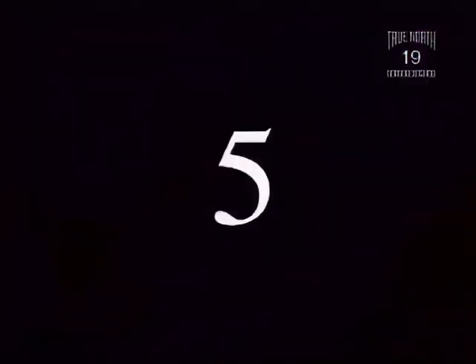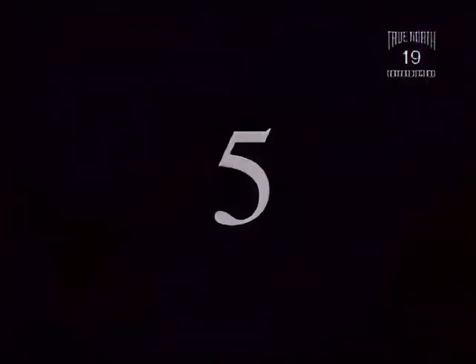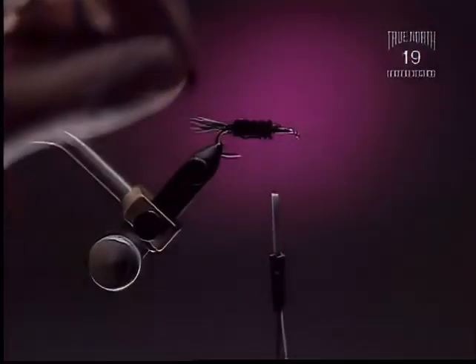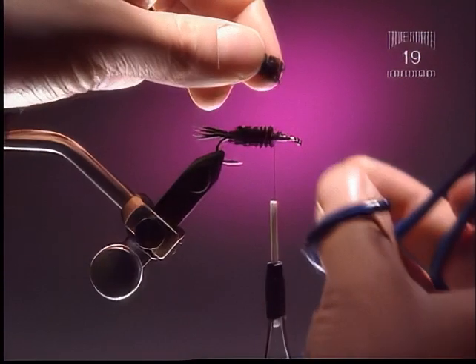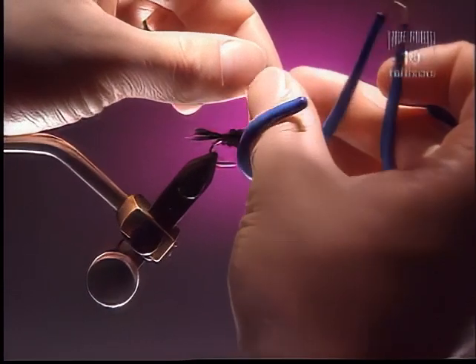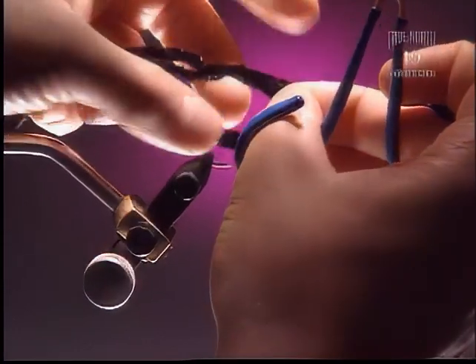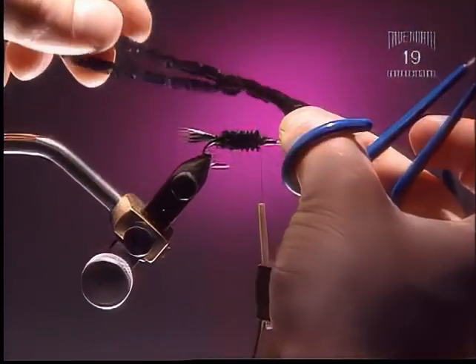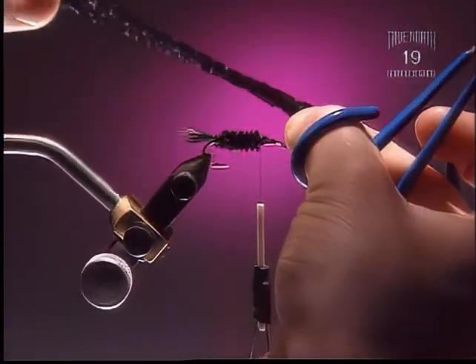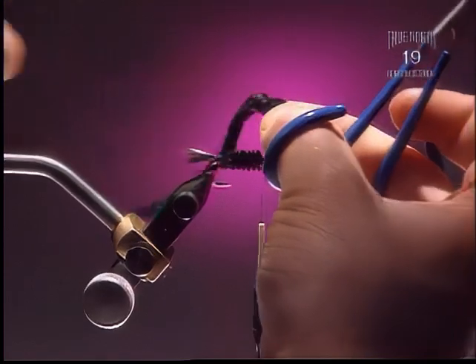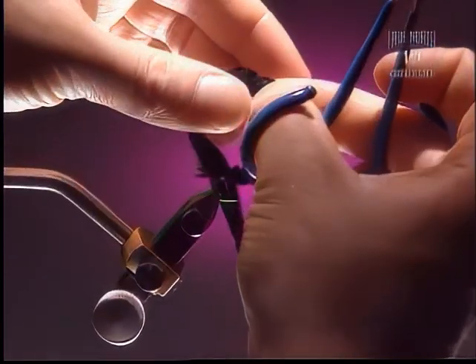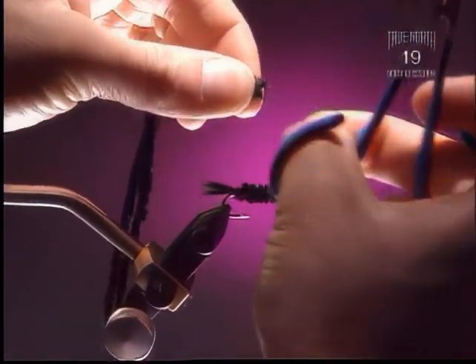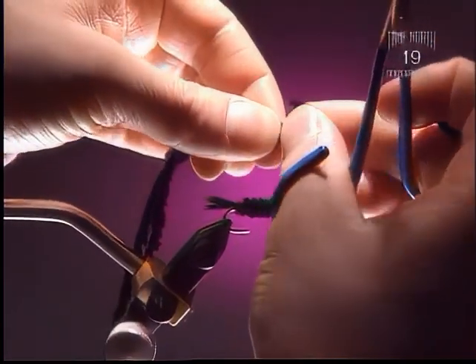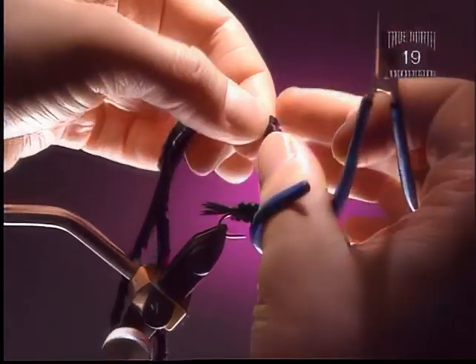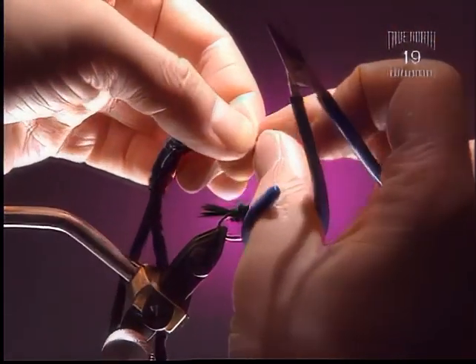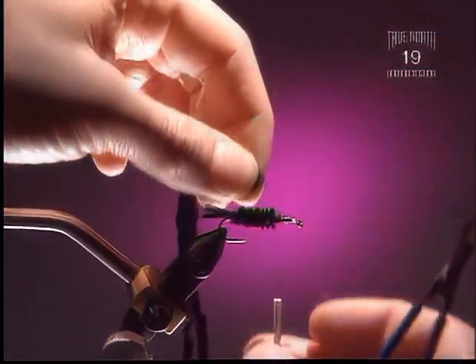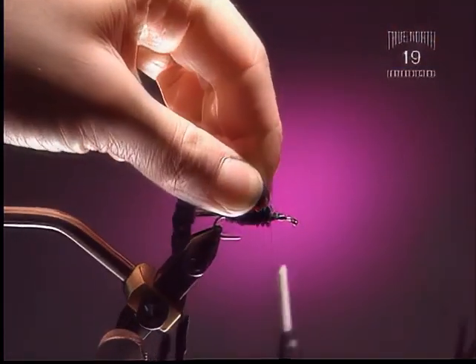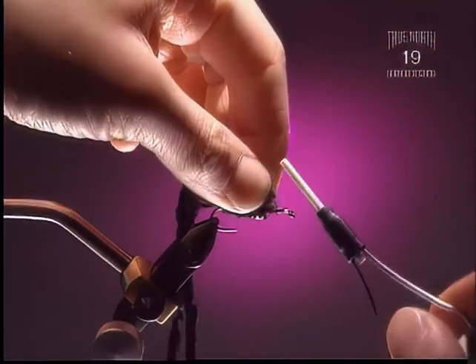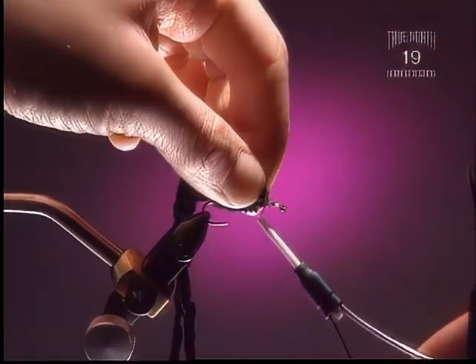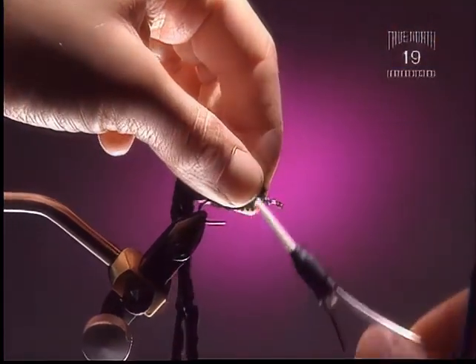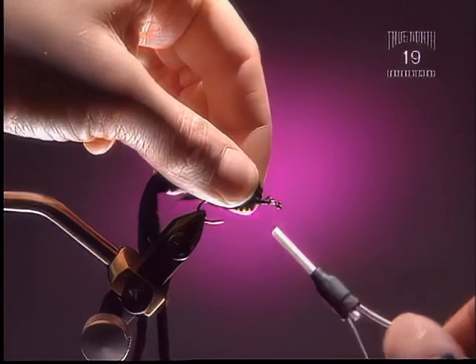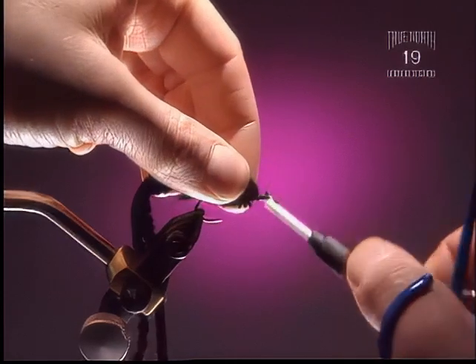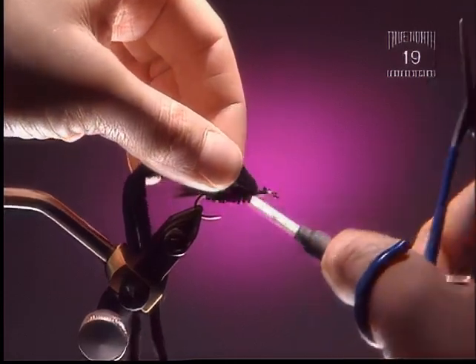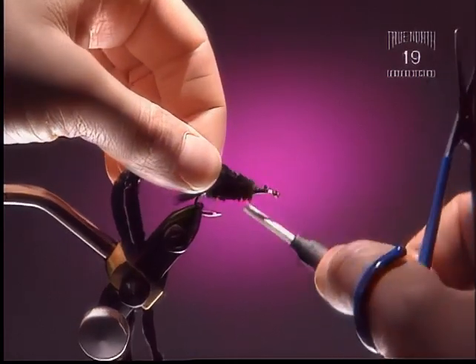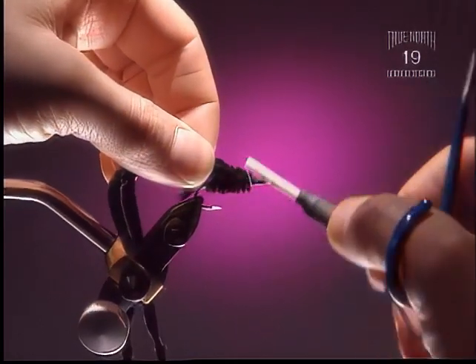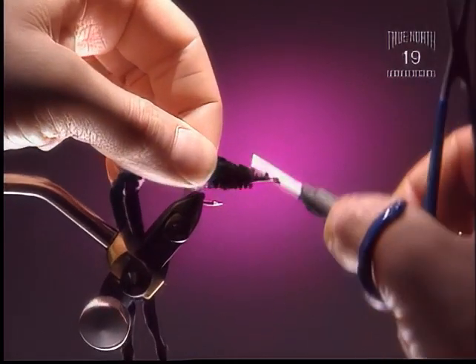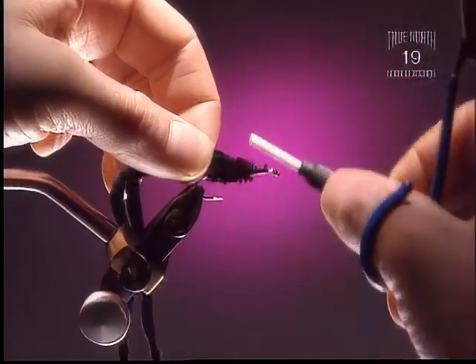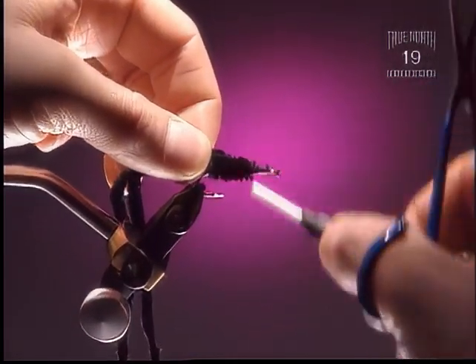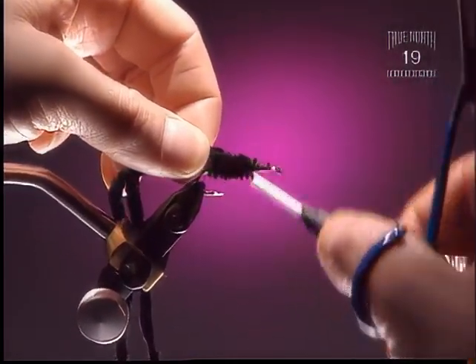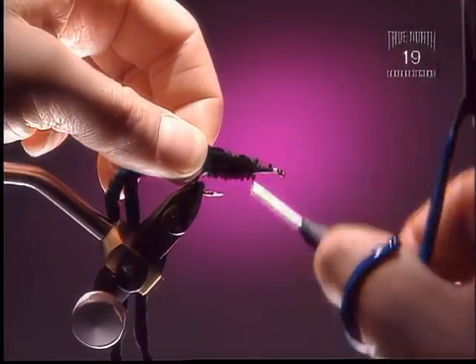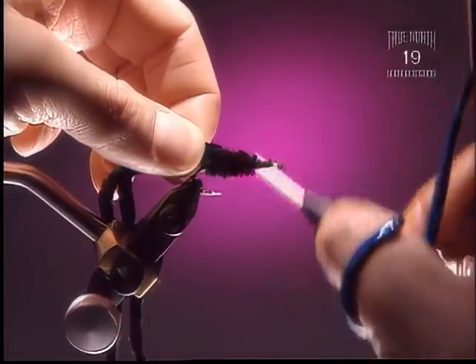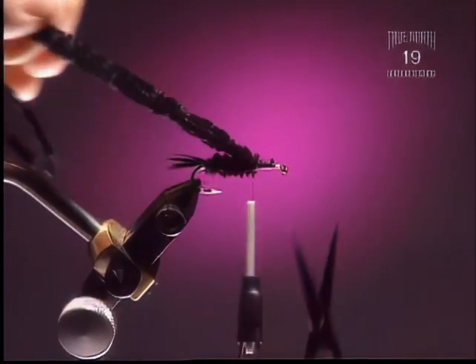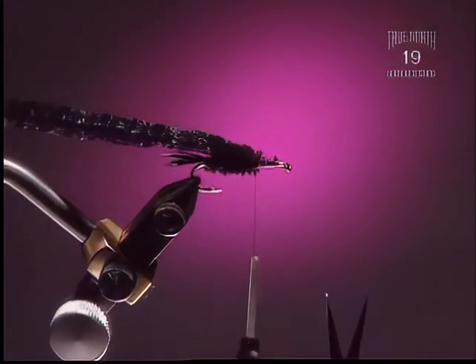Step 5: Next we're going to tie in the wing case — we've used two strands of chenille for this. Again, peel off the fibers so you're right down to the core; you're not creating a big lump. Make sure they're butted right up against the body.